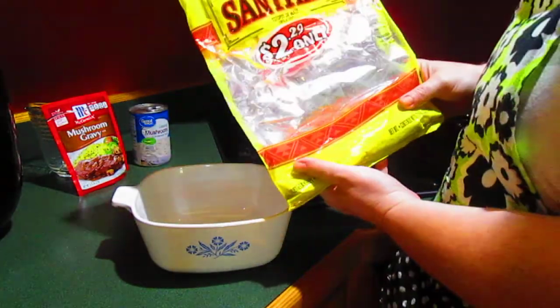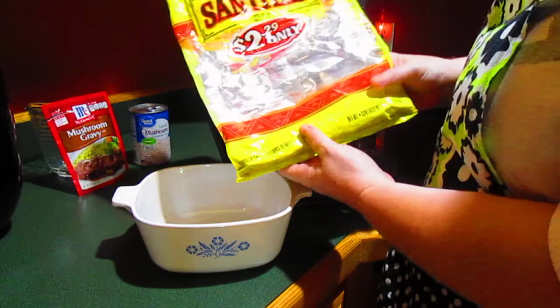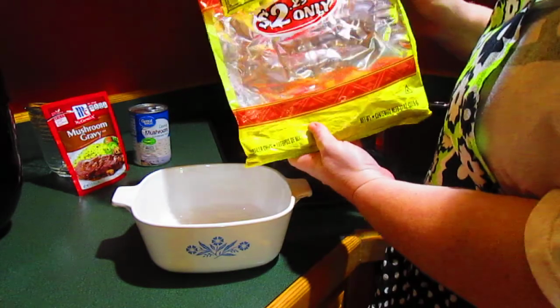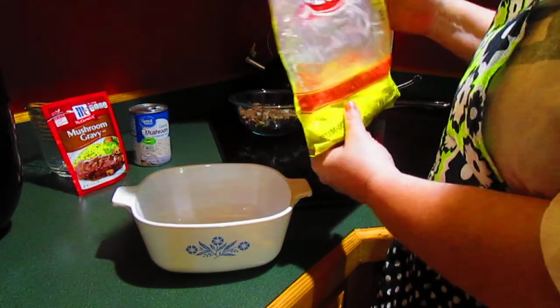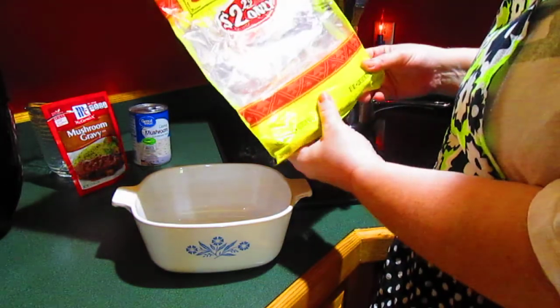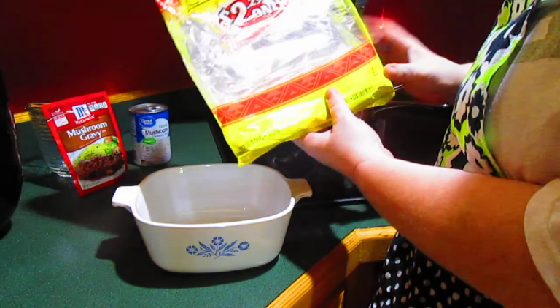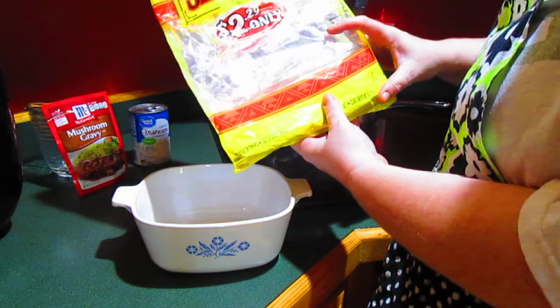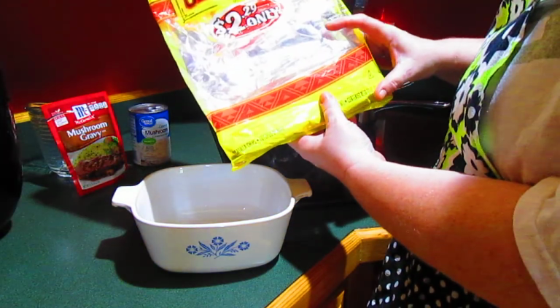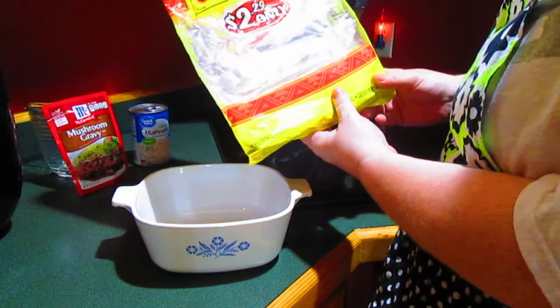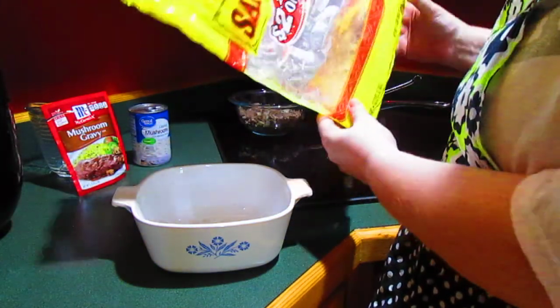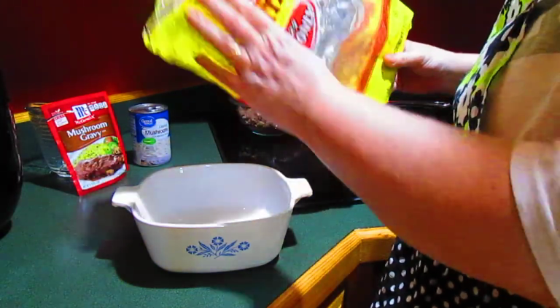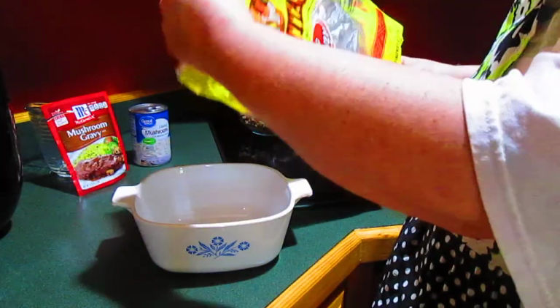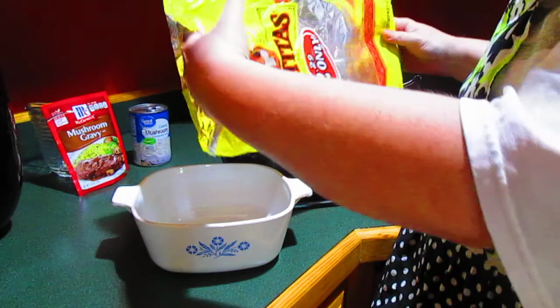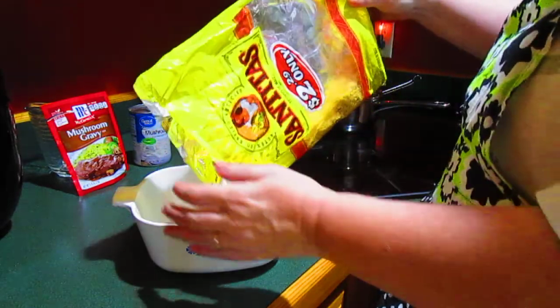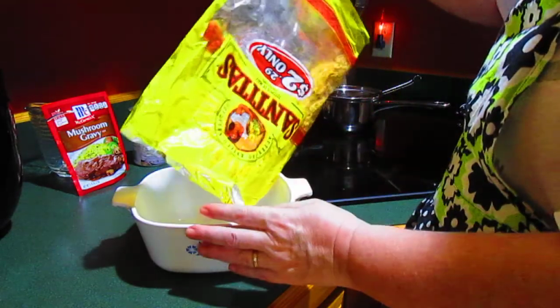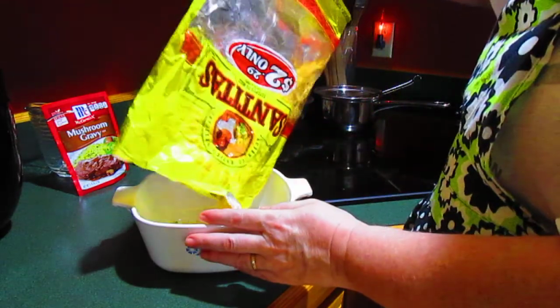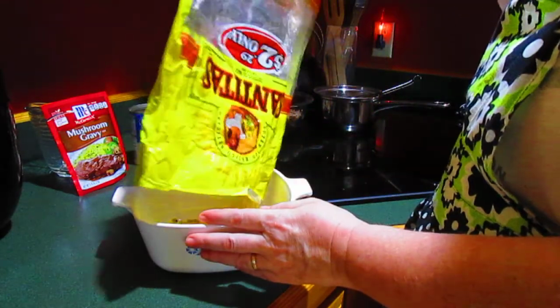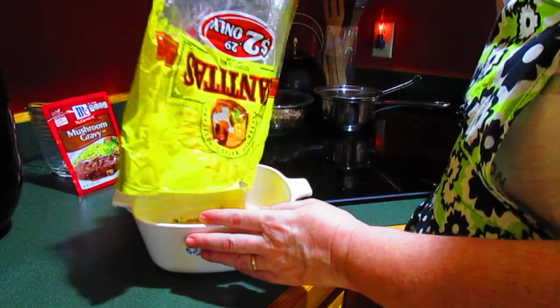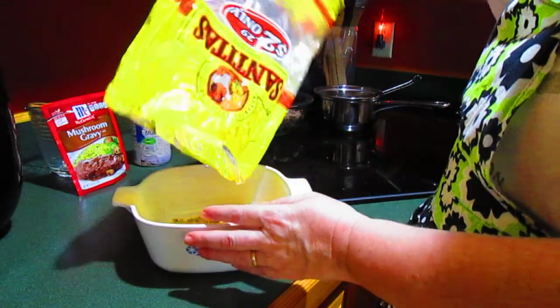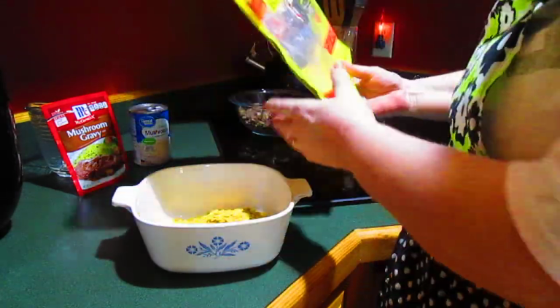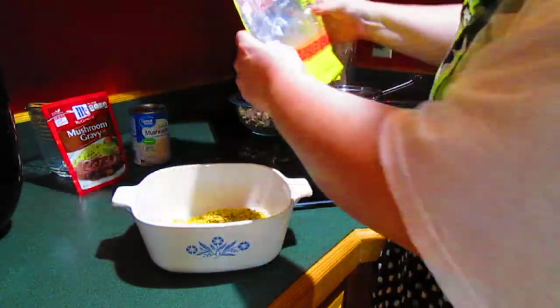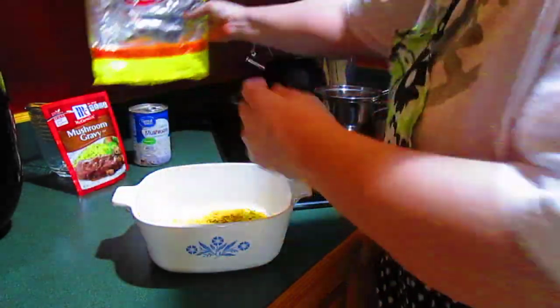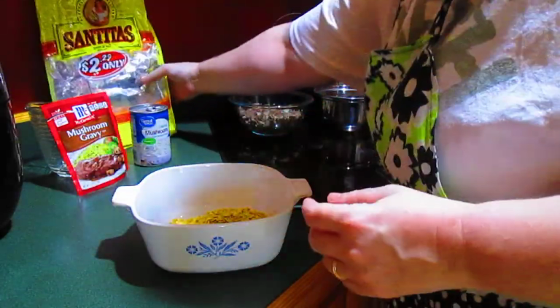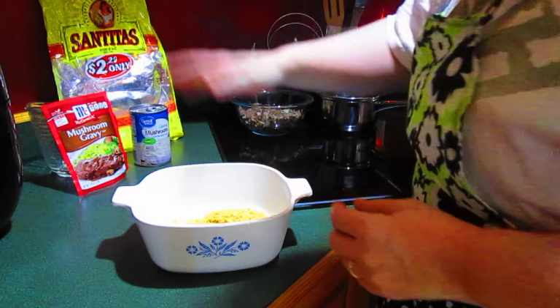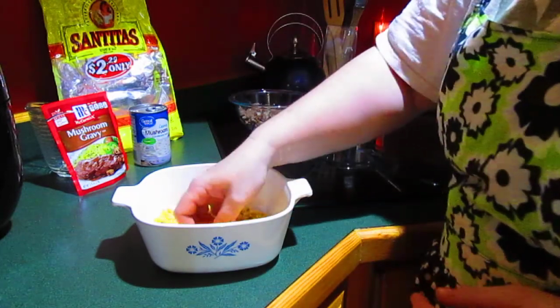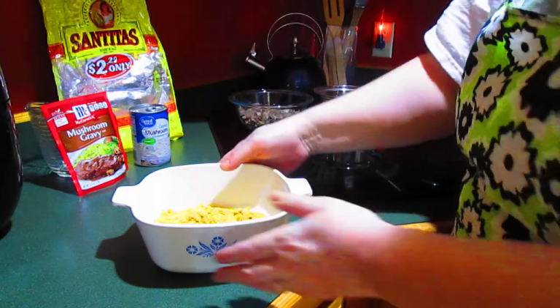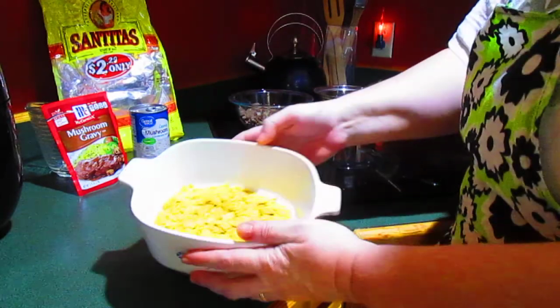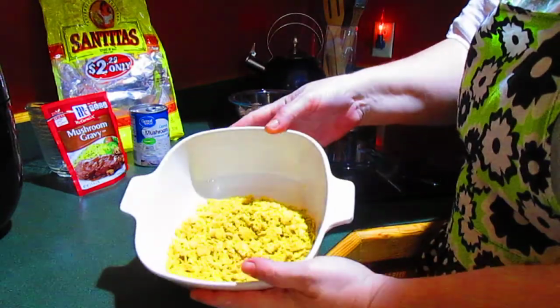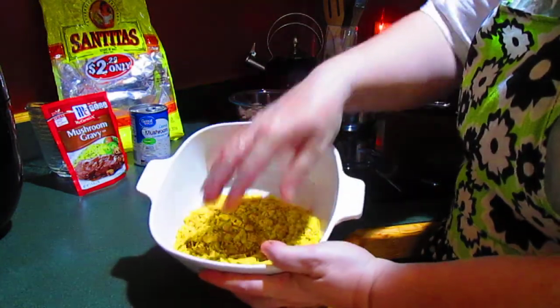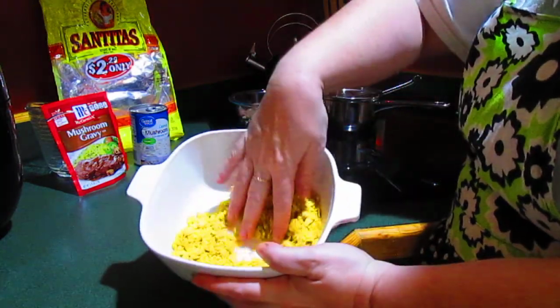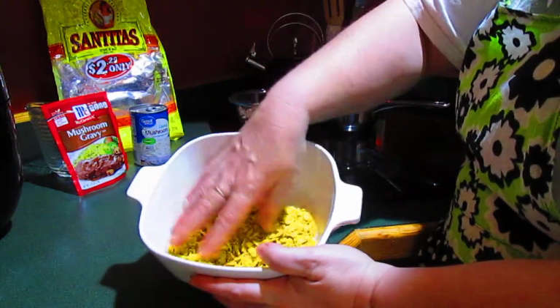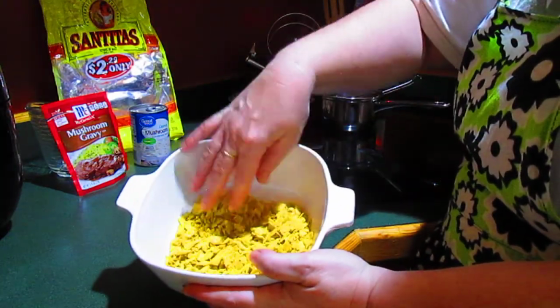I'm going to do a bottom crust with these leftover chips. About this many and I crushed them down. I've got just crushed tortillas in the bottom.